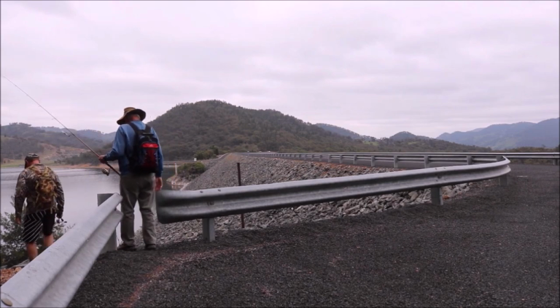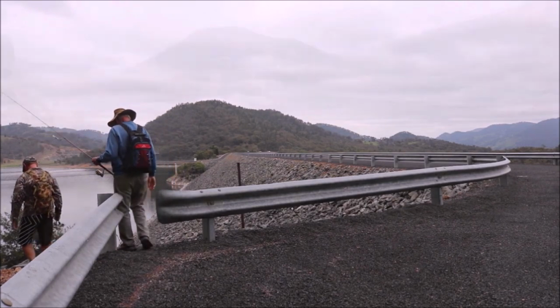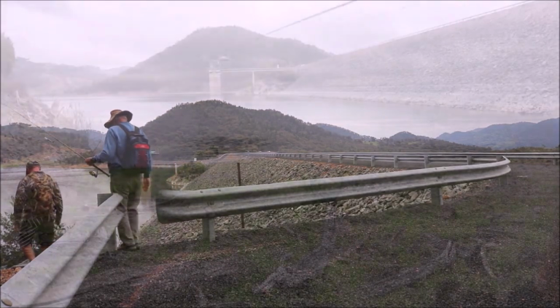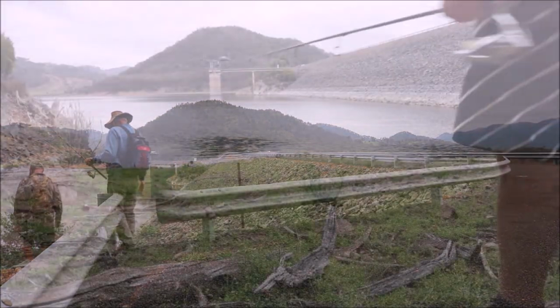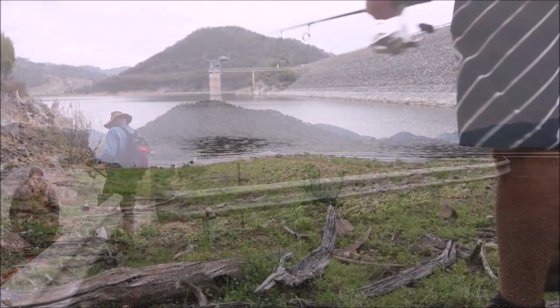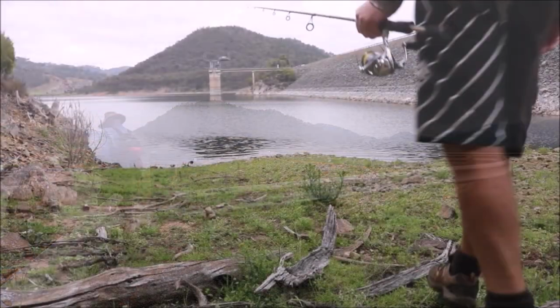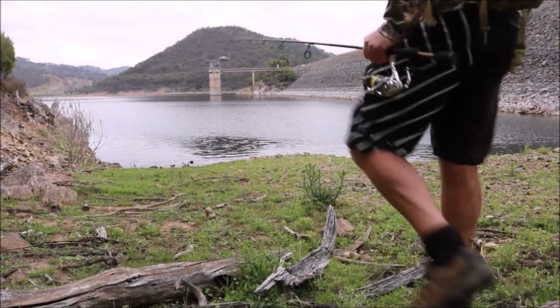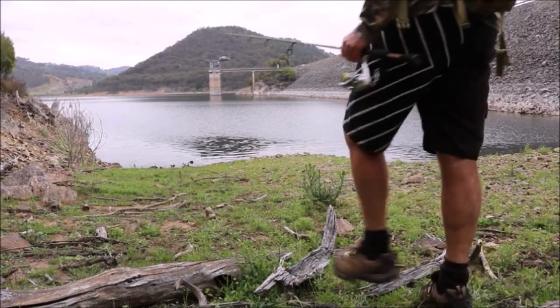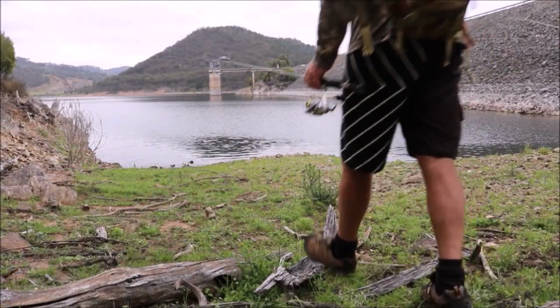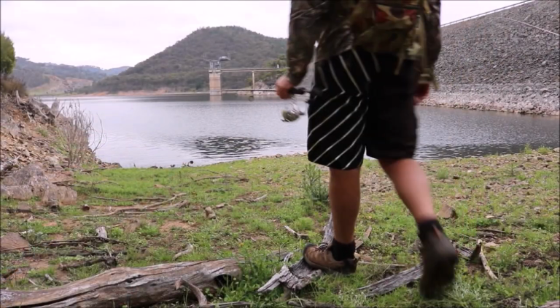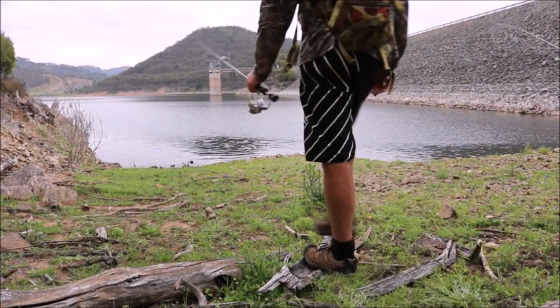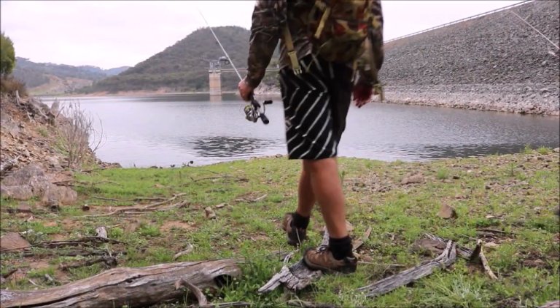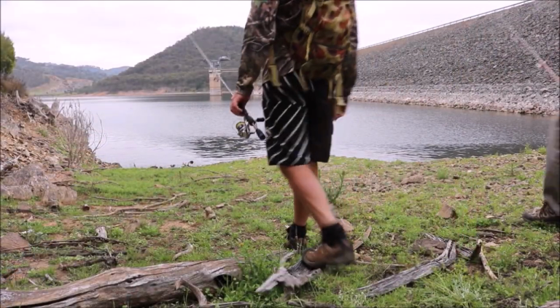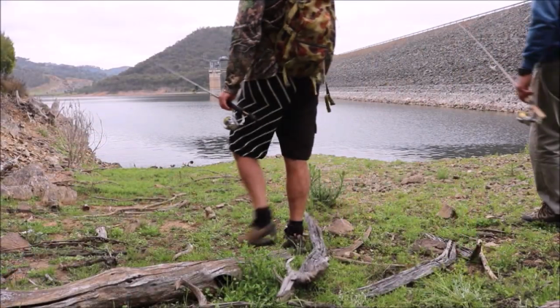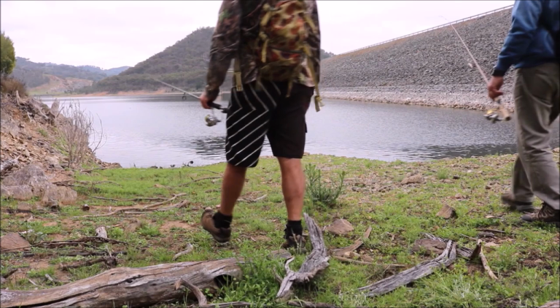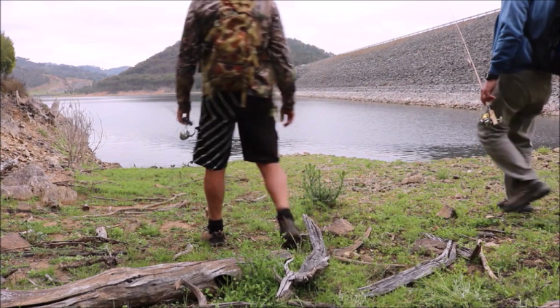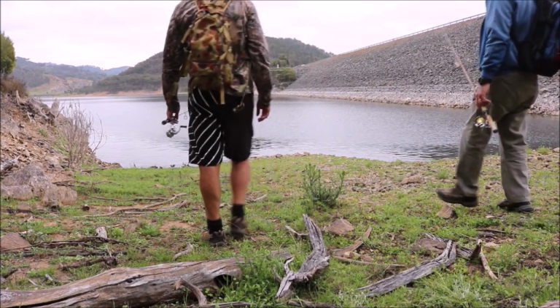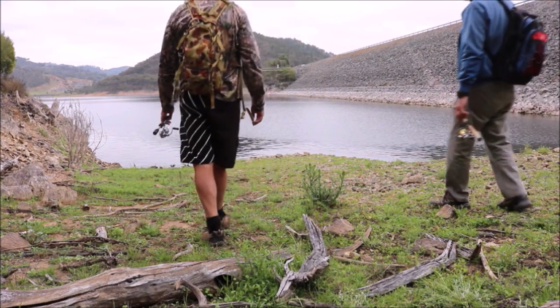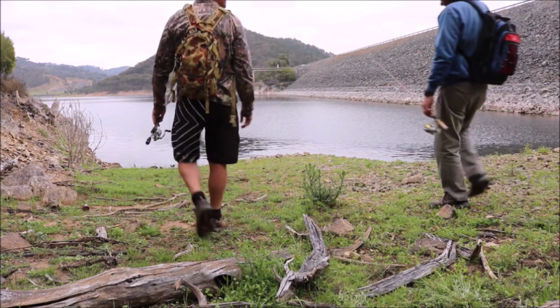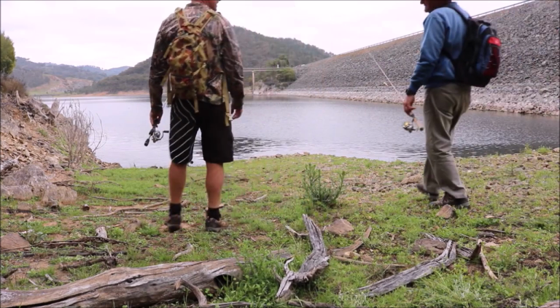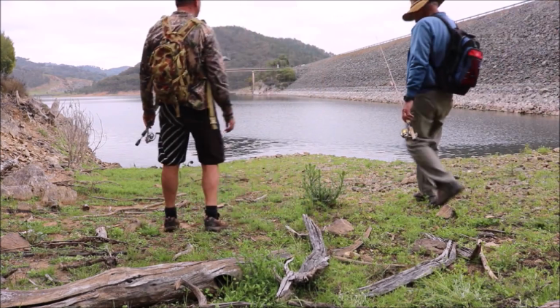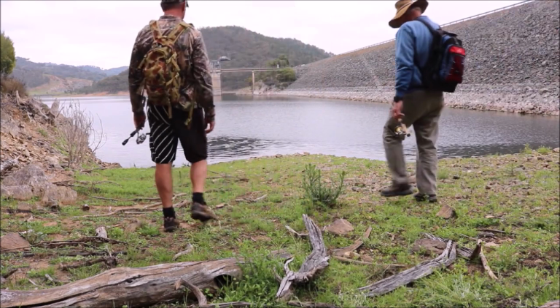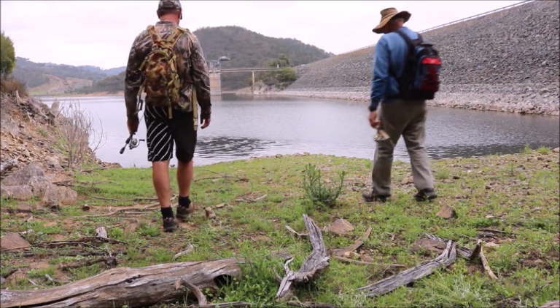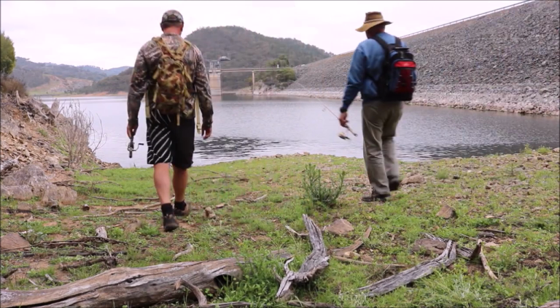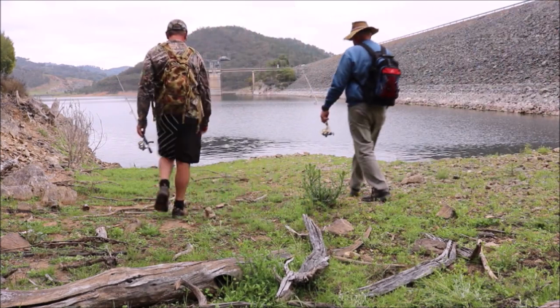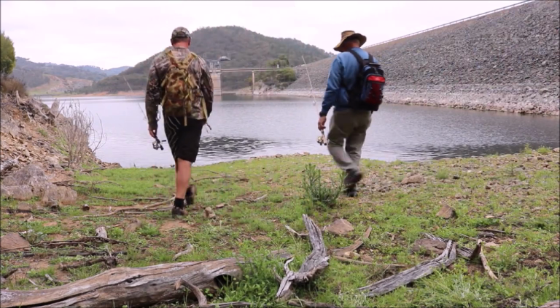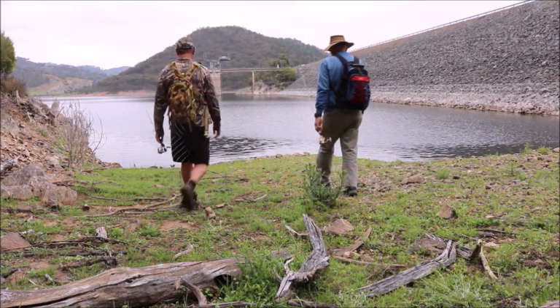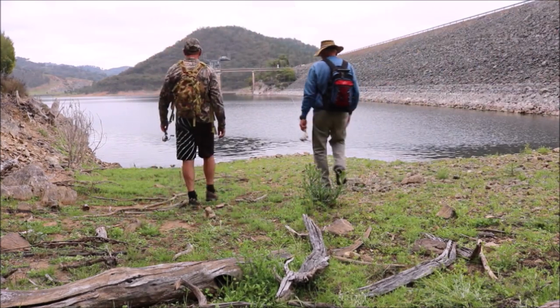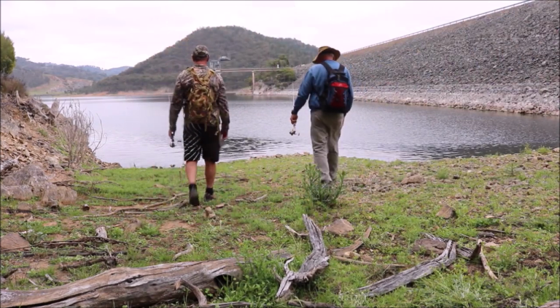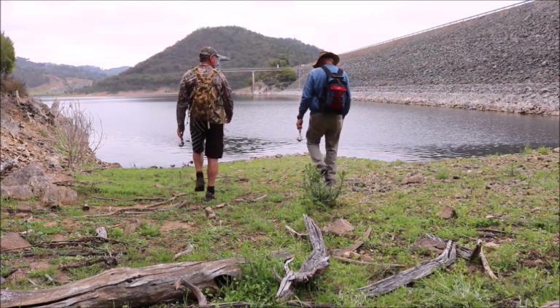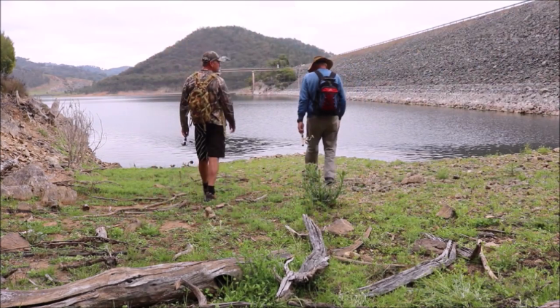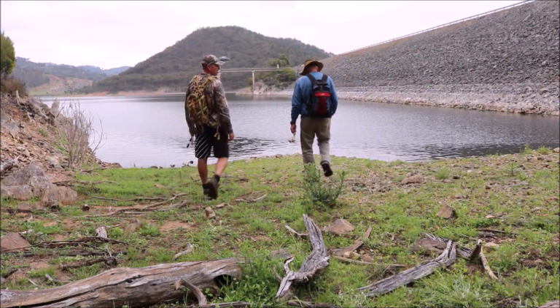Bright day. Absolutely beautiful. A little overcast, but nice. Let's hope the fish are biting.